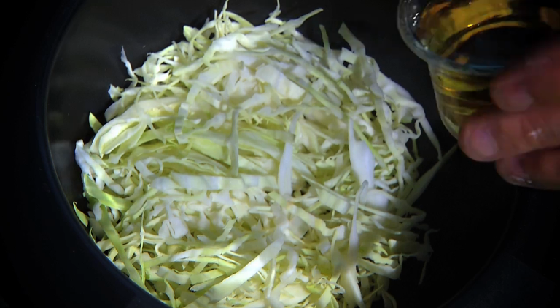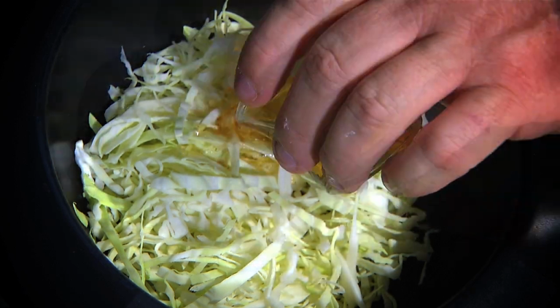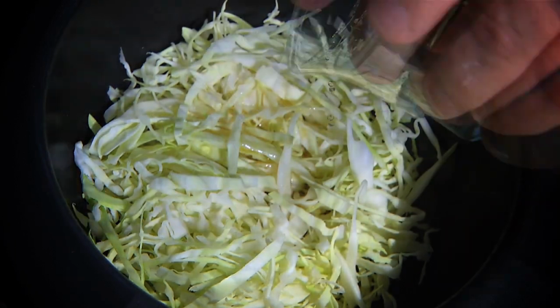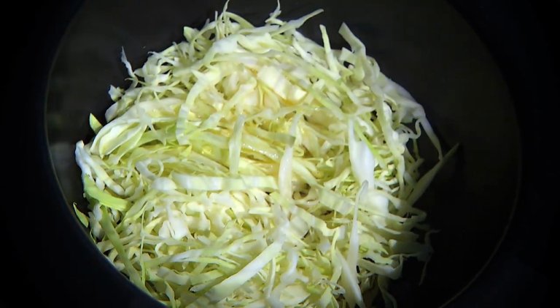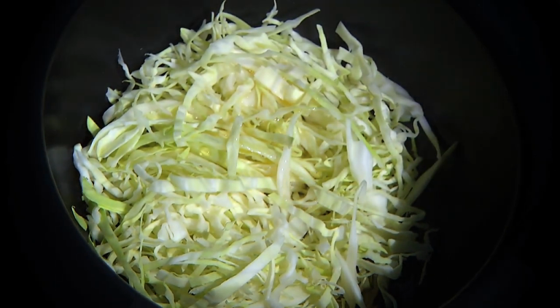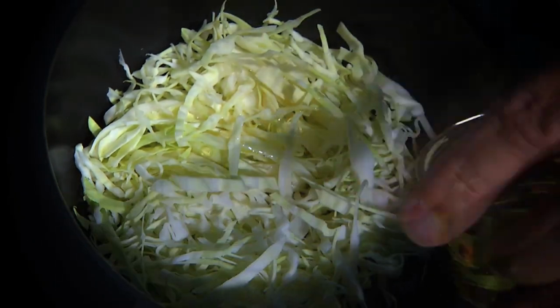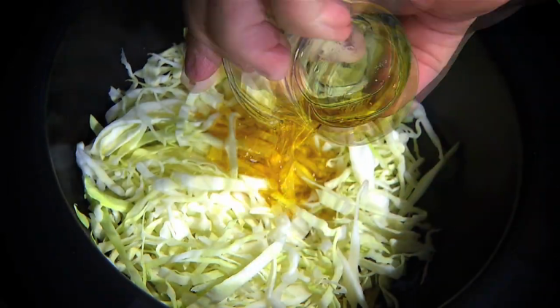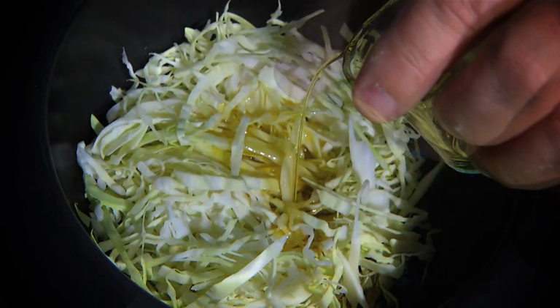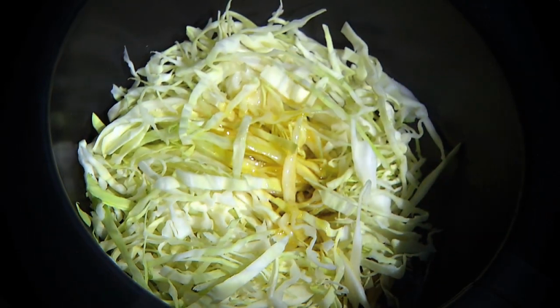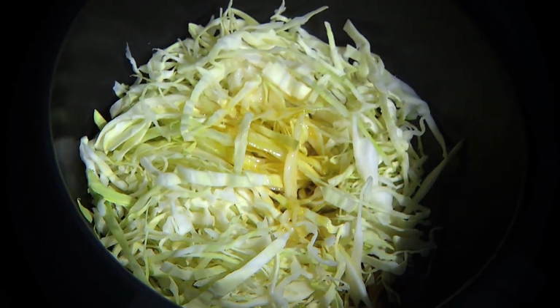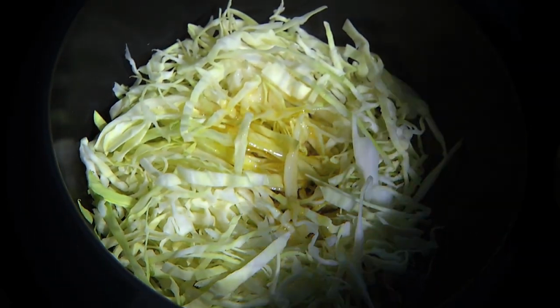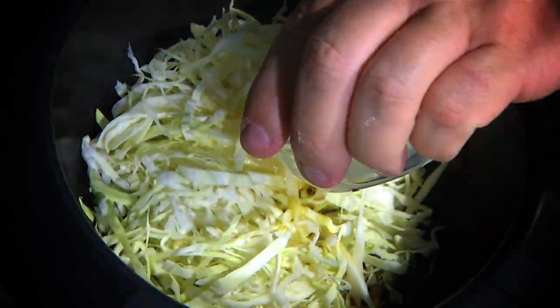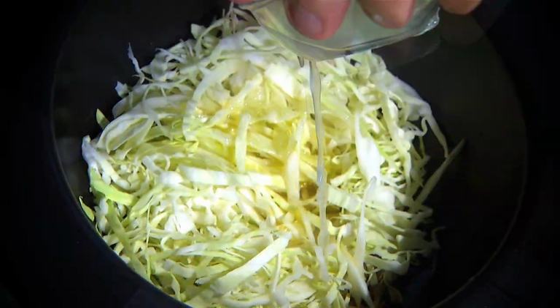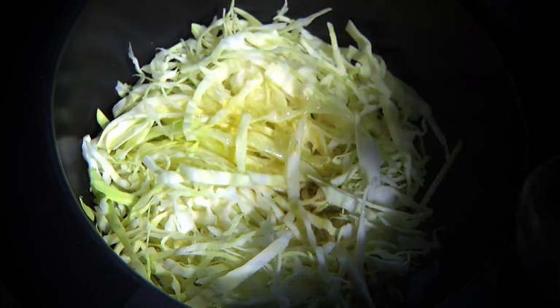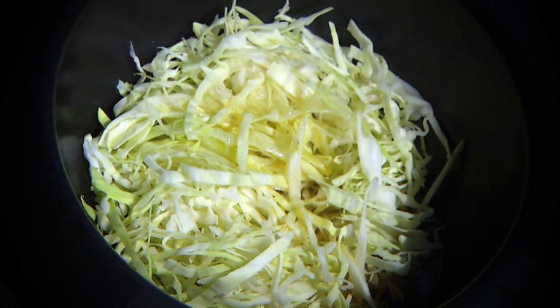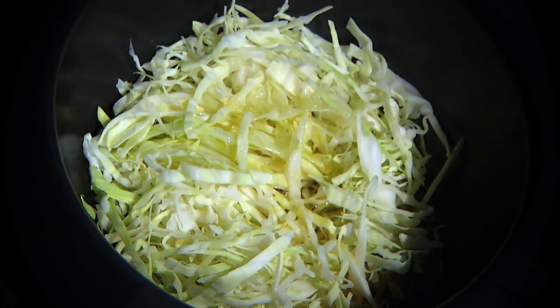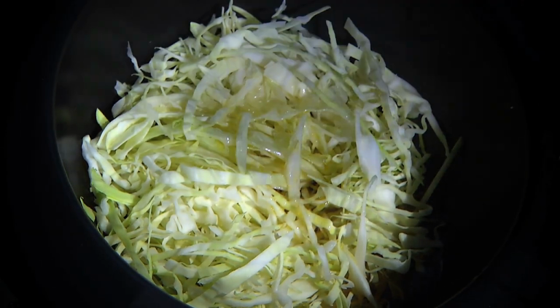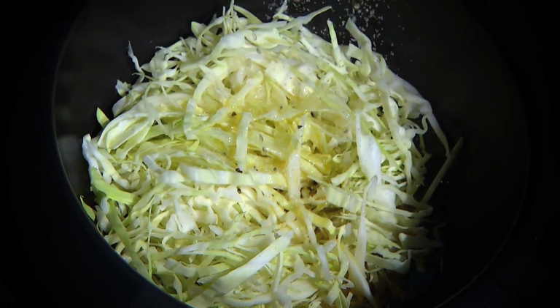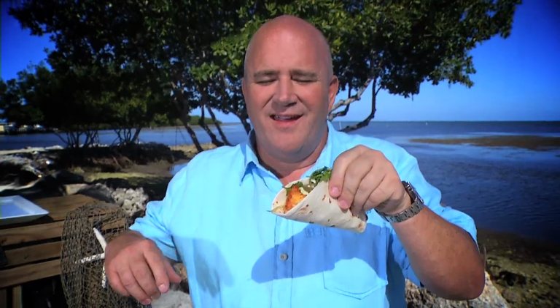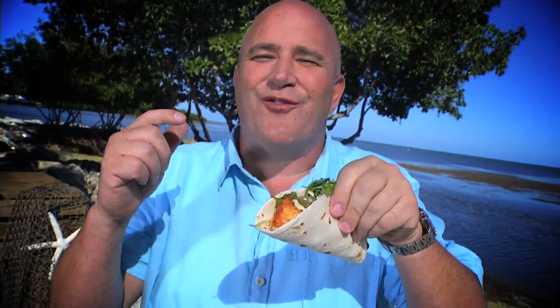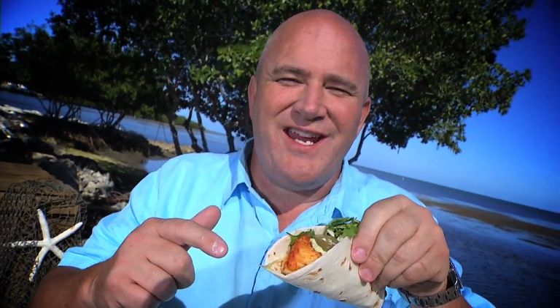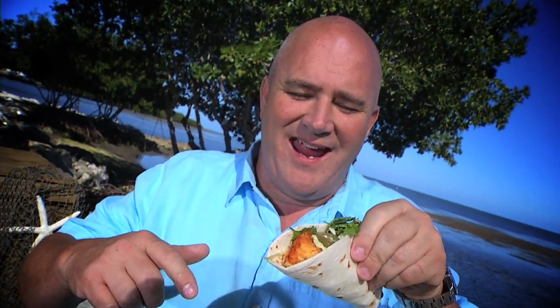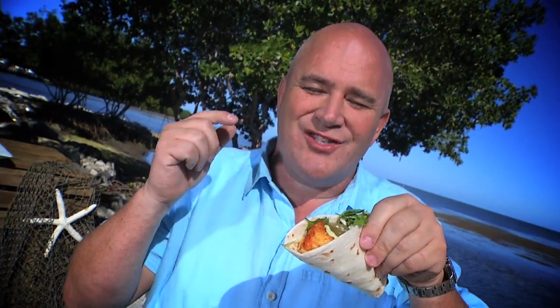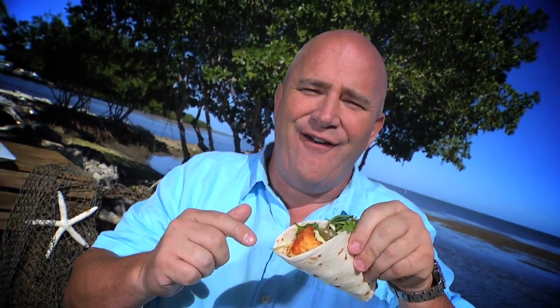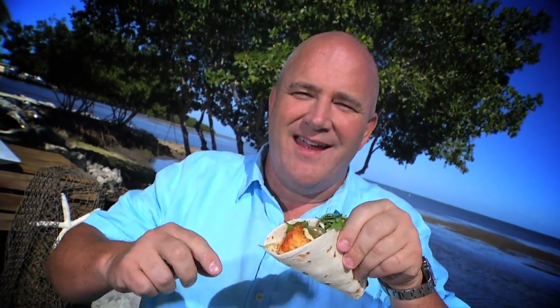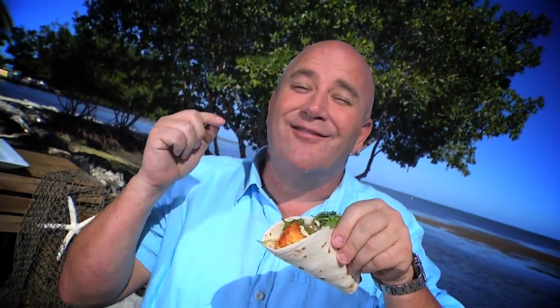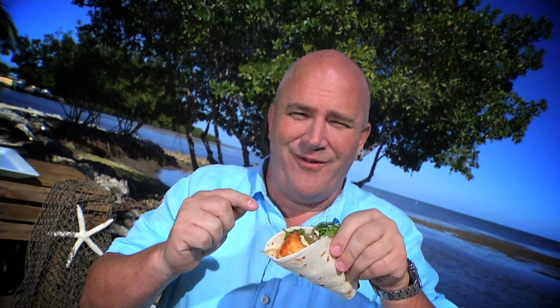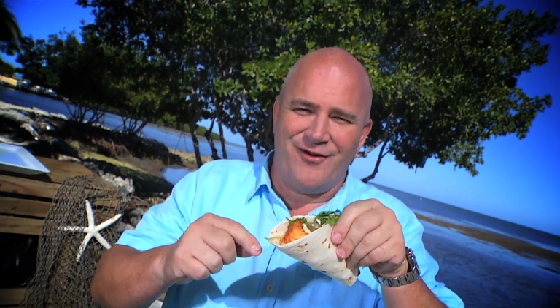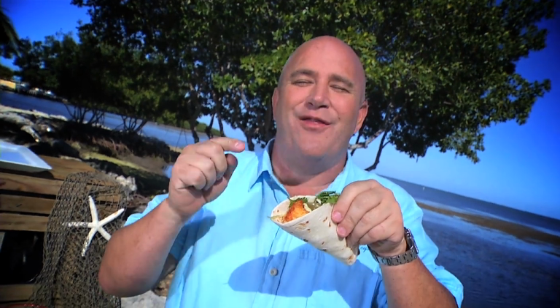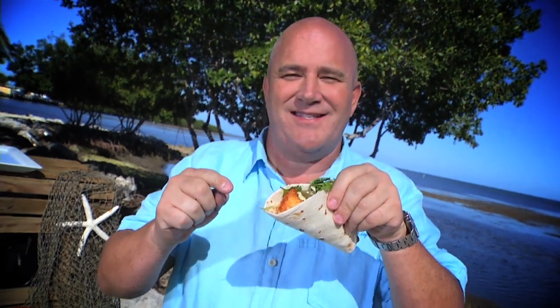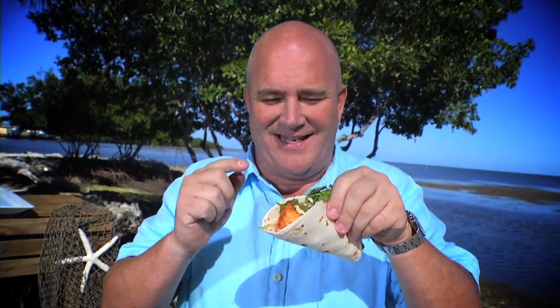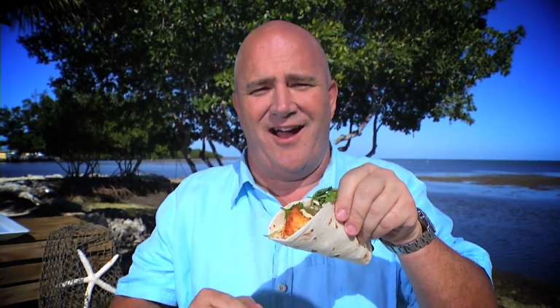To add crunch we make a slaw with cabbage, olive oil, vinegar, key lime juice and a little salt and pepper. It's crunchy, it's tart, it's loaded with lobster — now this is a Keys taco.